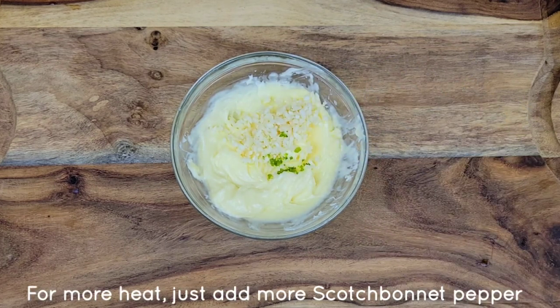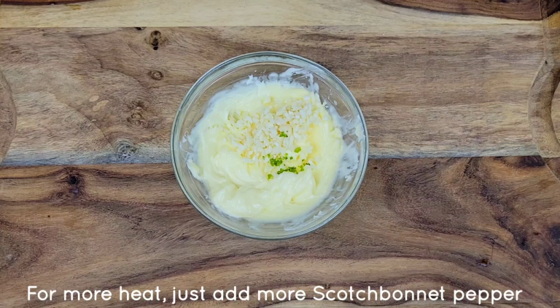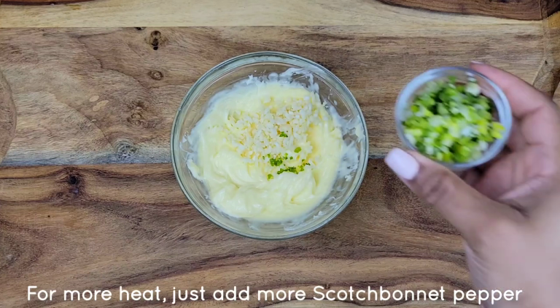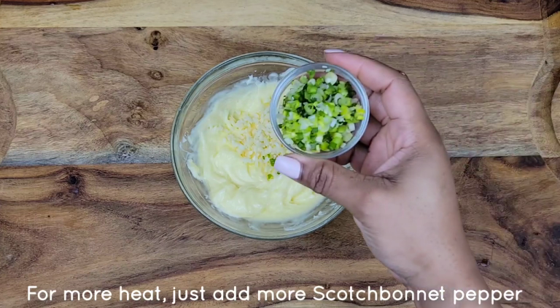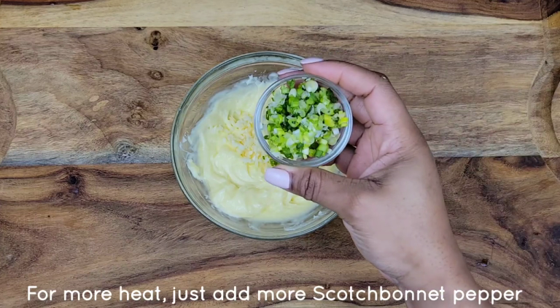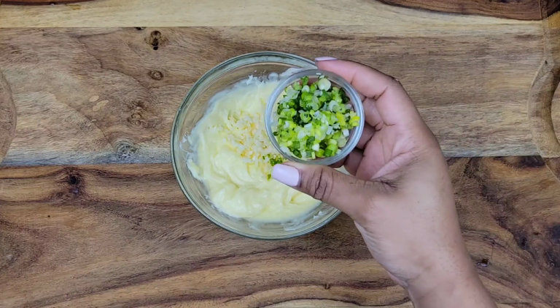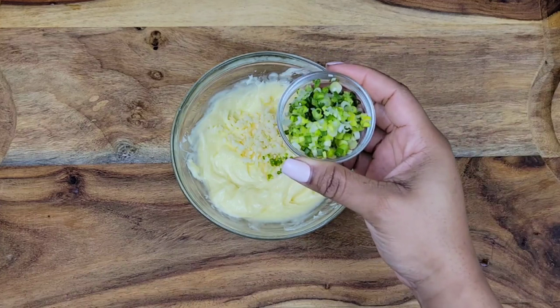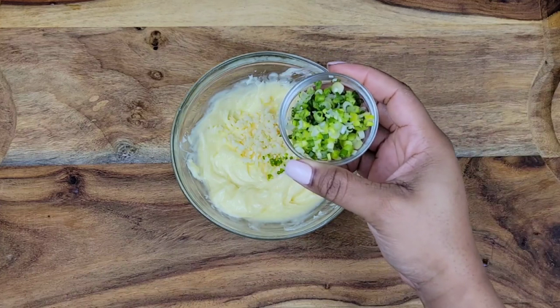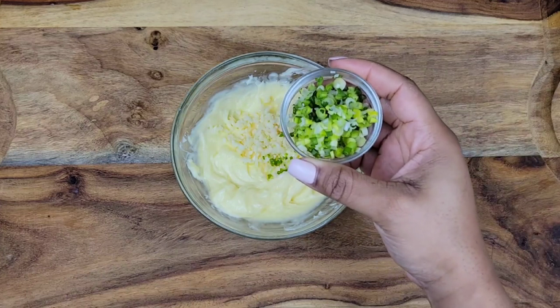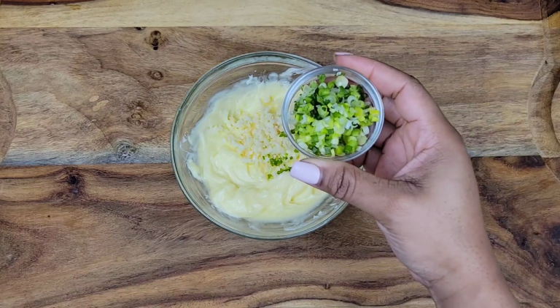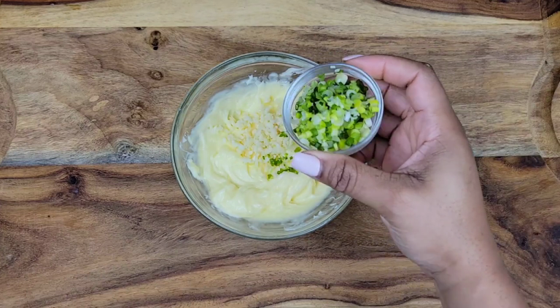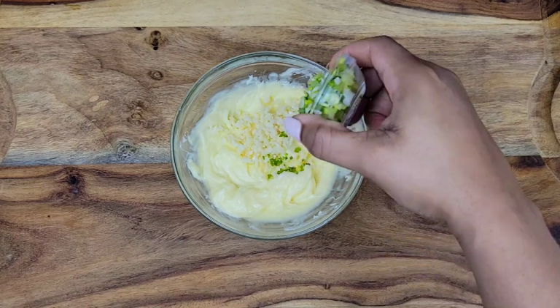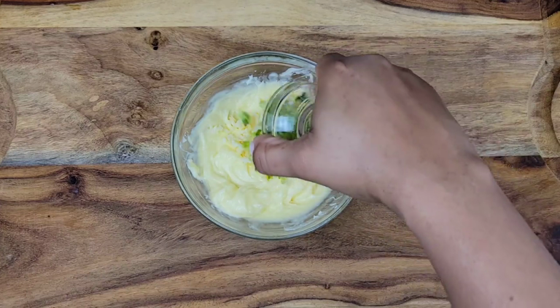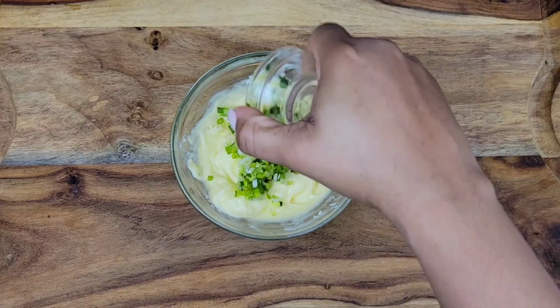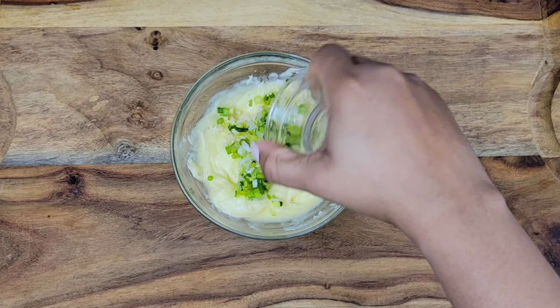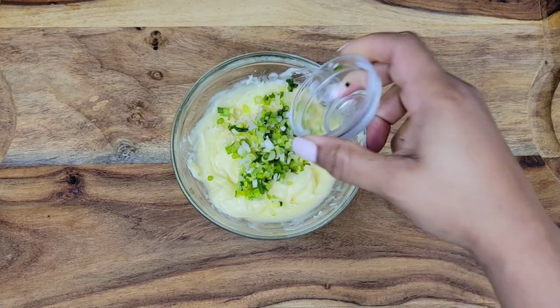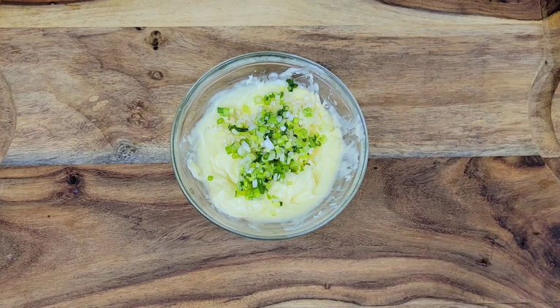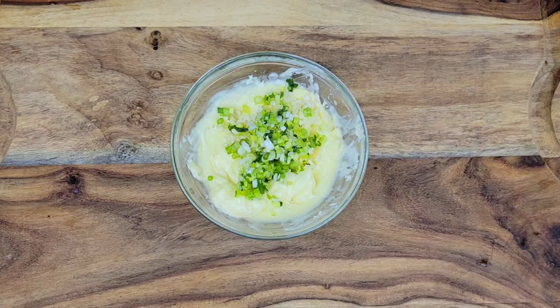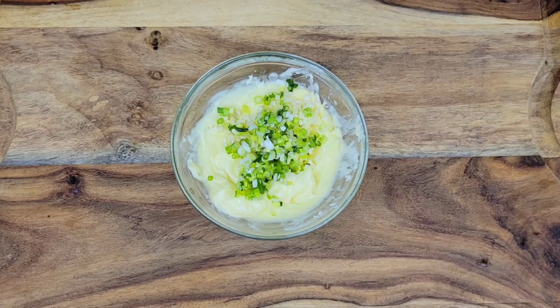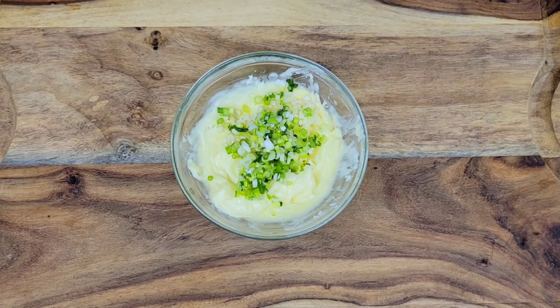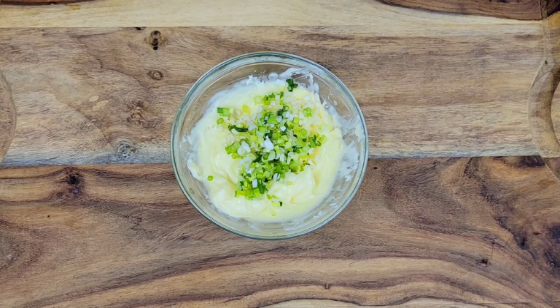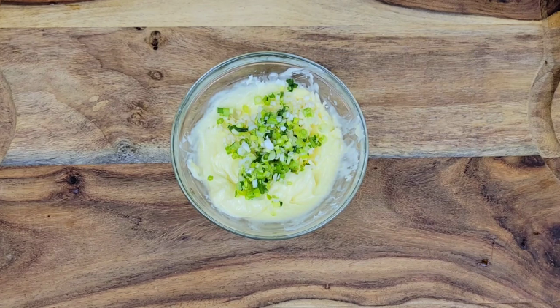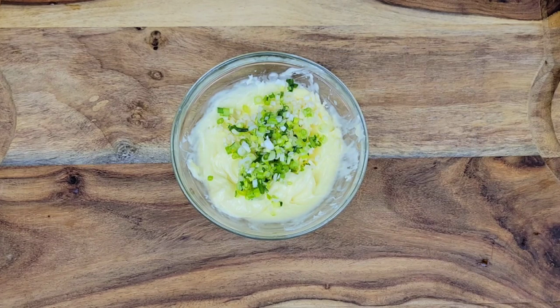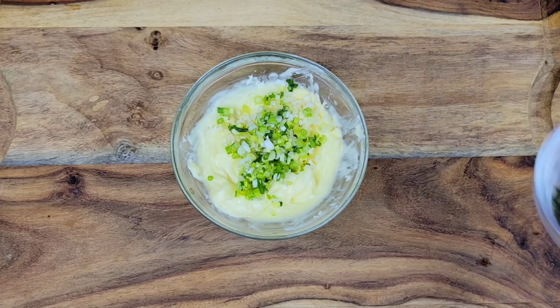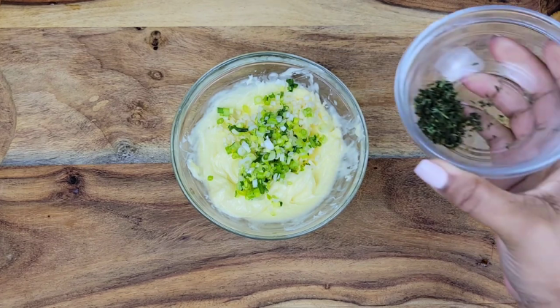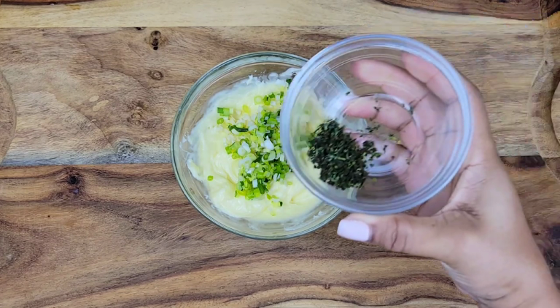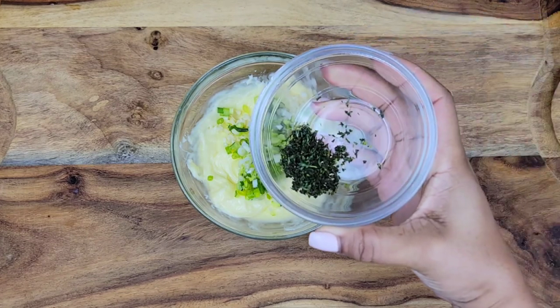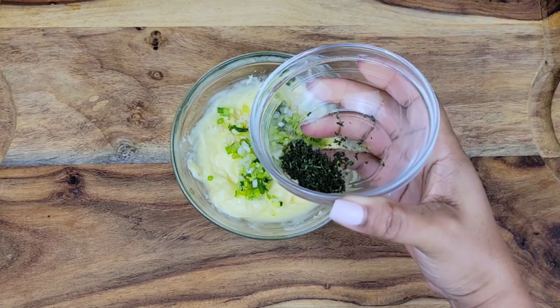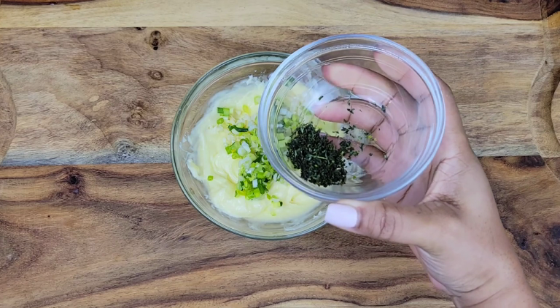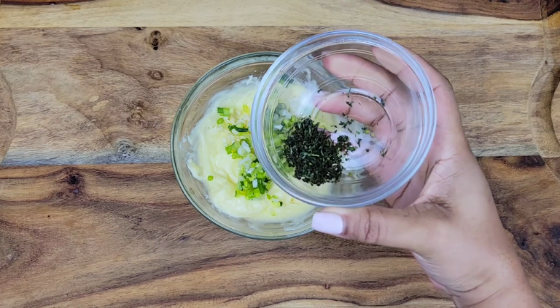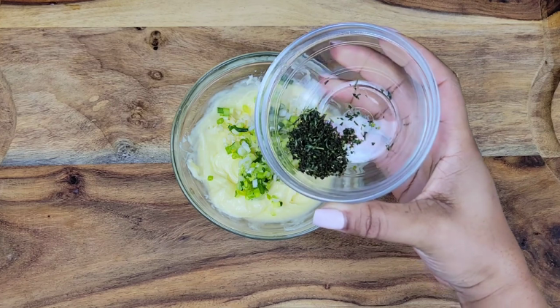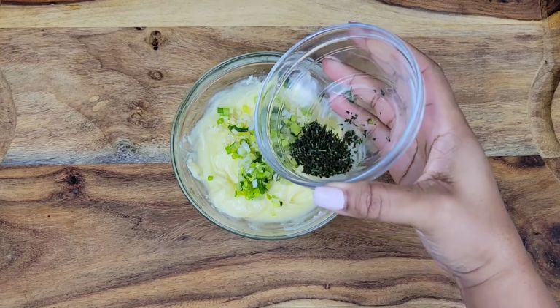Not too much heat though. Then we're adding scallion — just mince it finely and put that in there. And then I have some fresh thyme leaves. If you want to know the quantities for the ingredients,